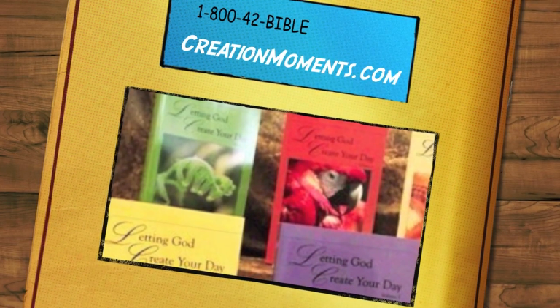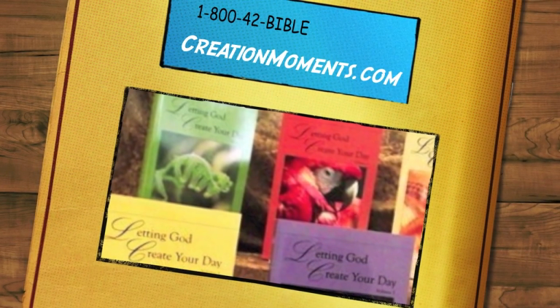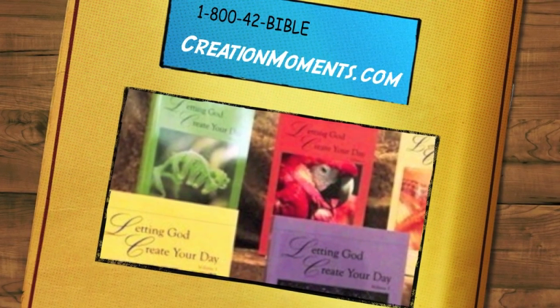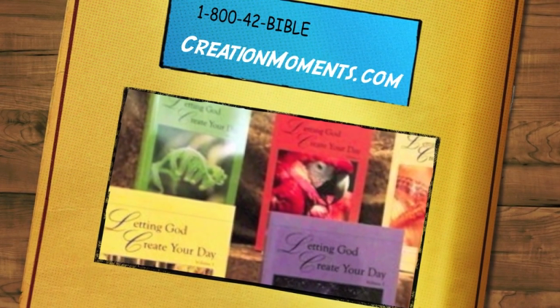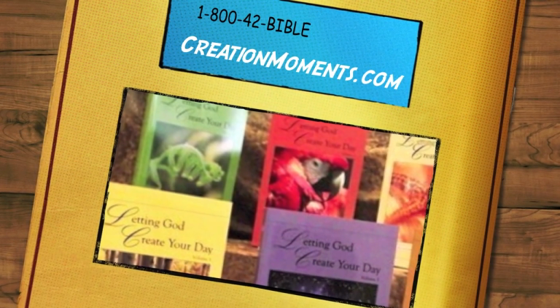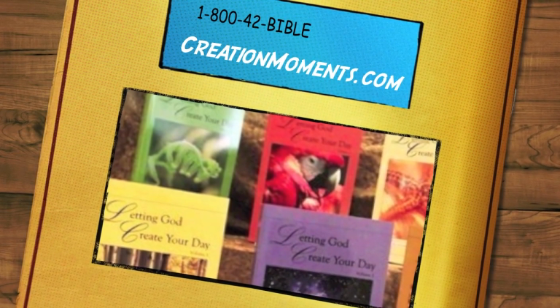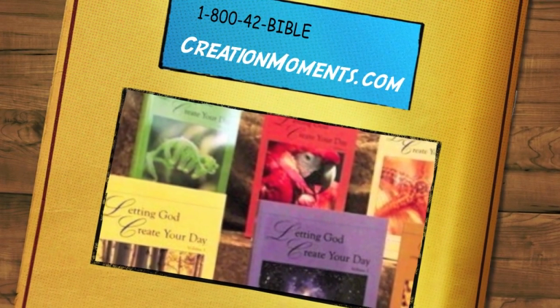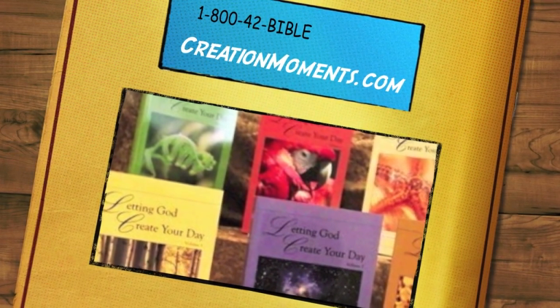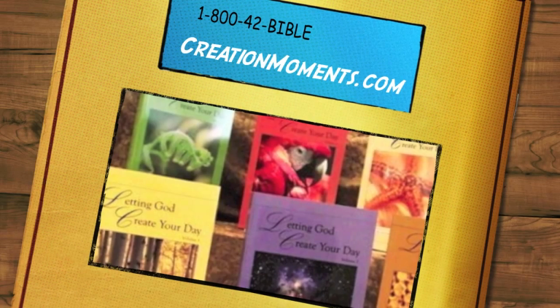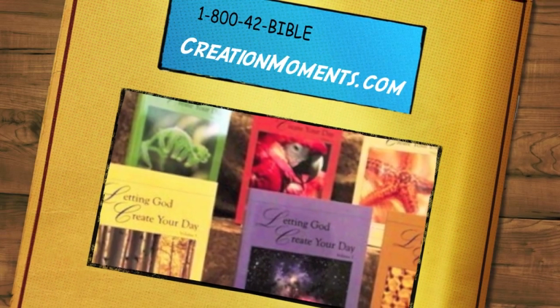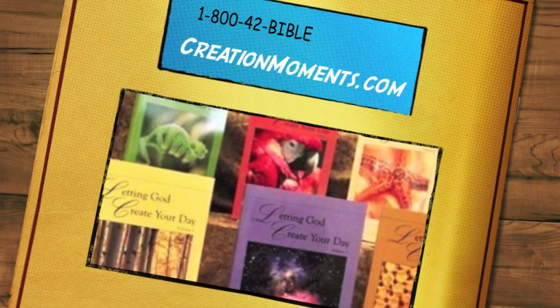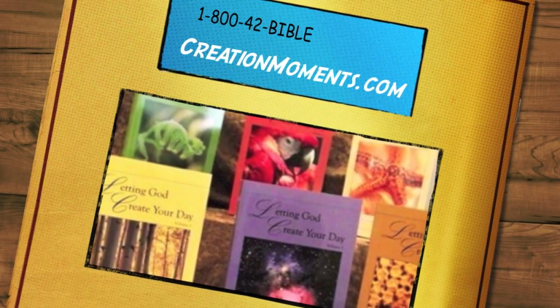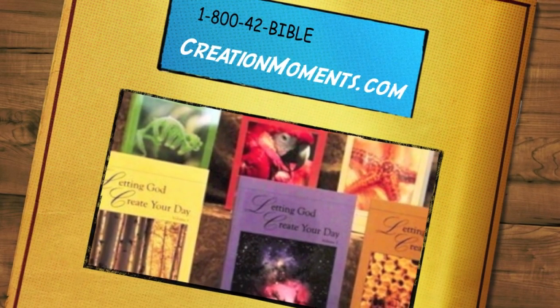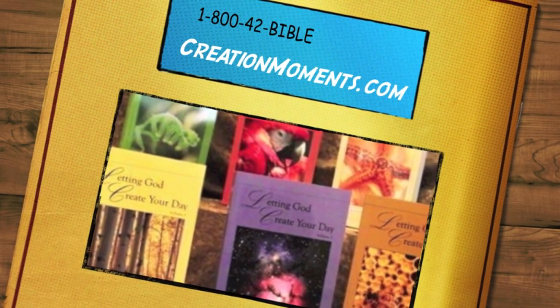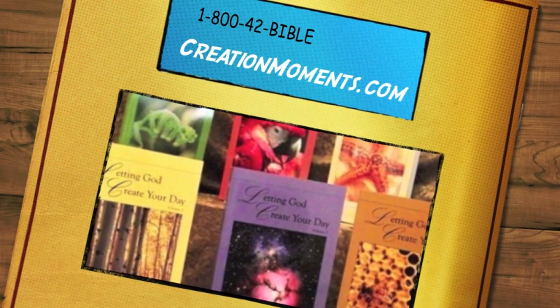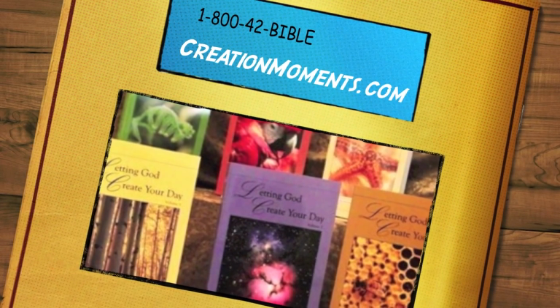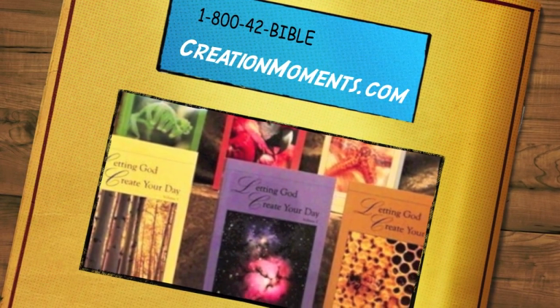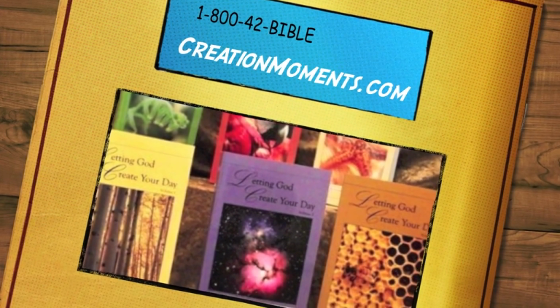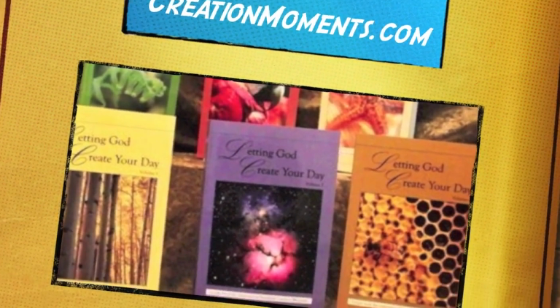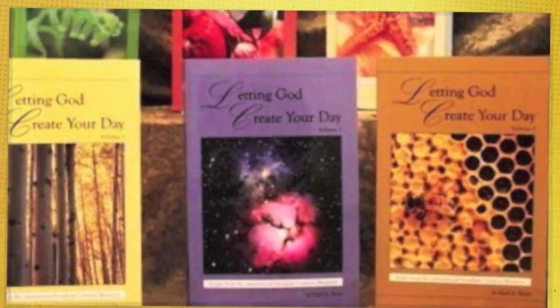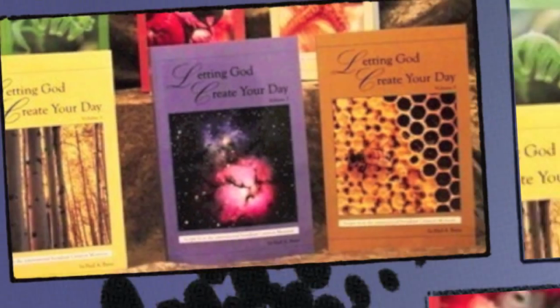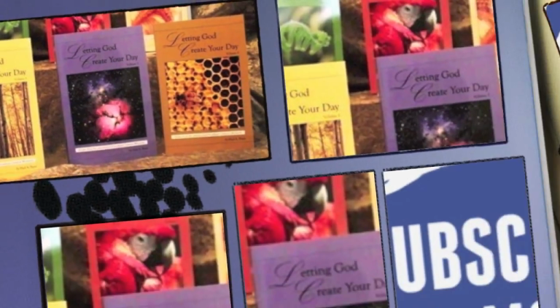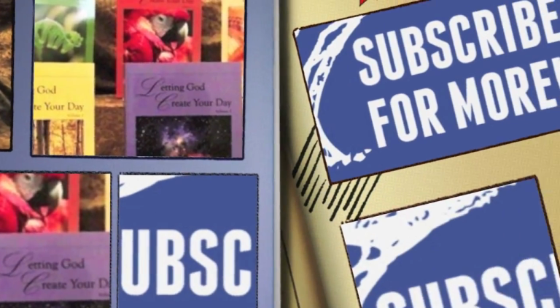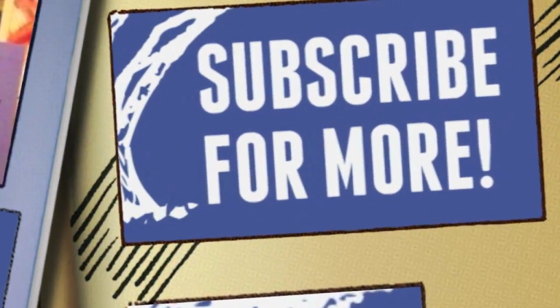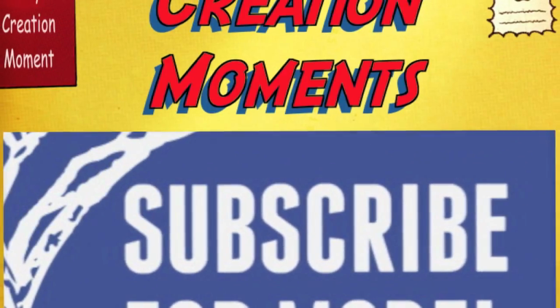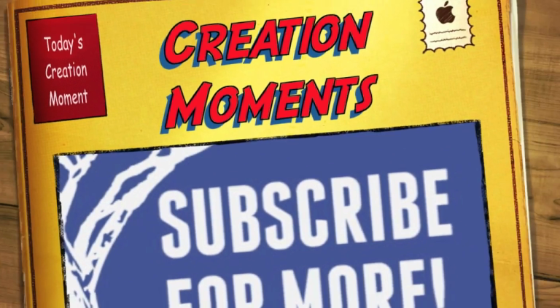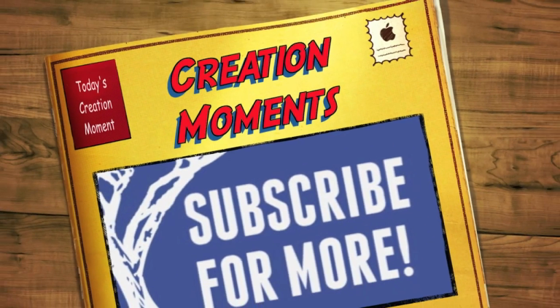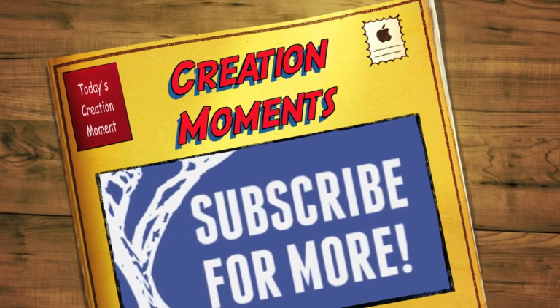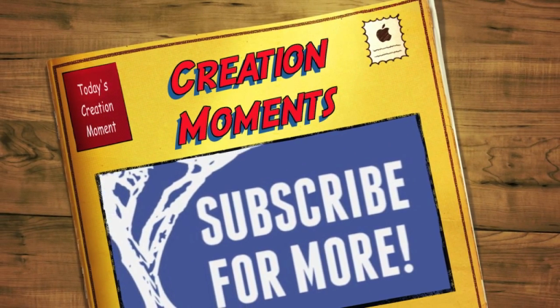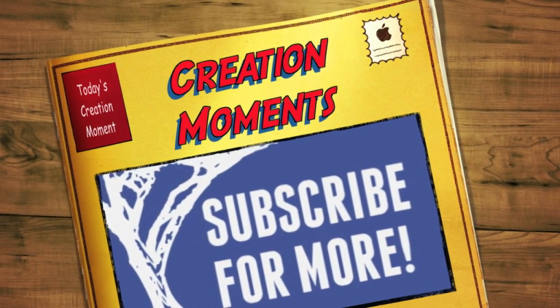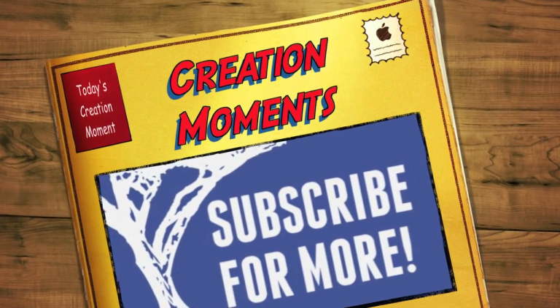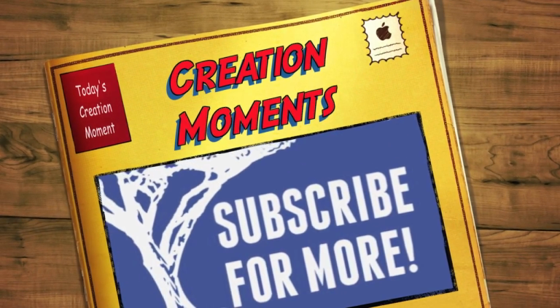To get a complete set of transcripts from Creation Moments programs, ask about the book Letting God Create Your Day, when you visit us online at creationmoments.com or give us a call at 1-800-42-BIBLE. And join us again for another Creation Moment, proclaiming evidence of God's truth.